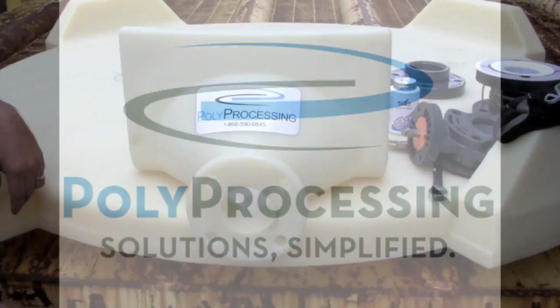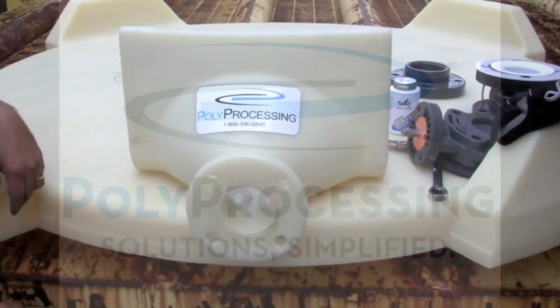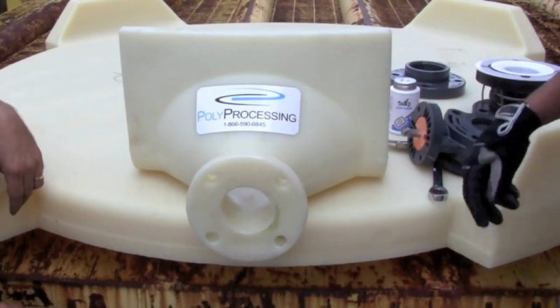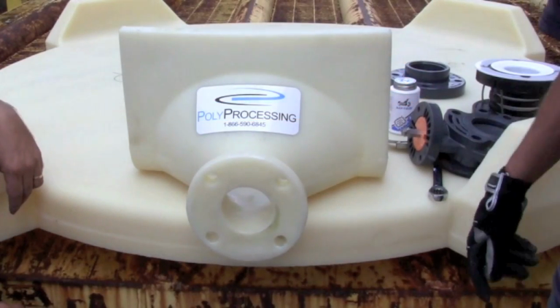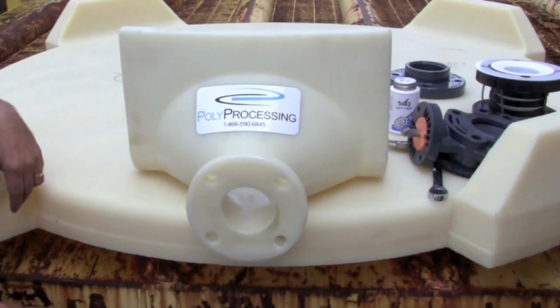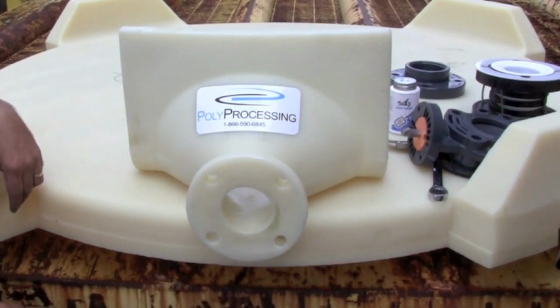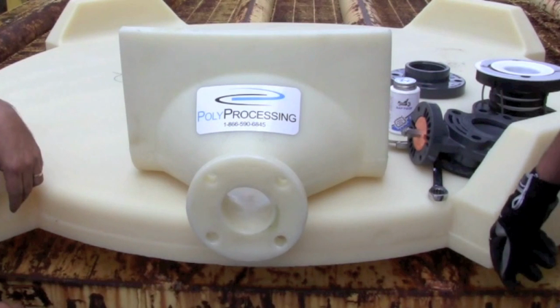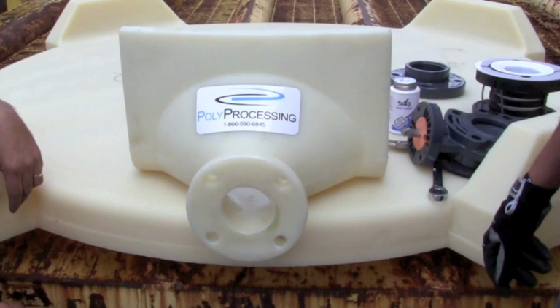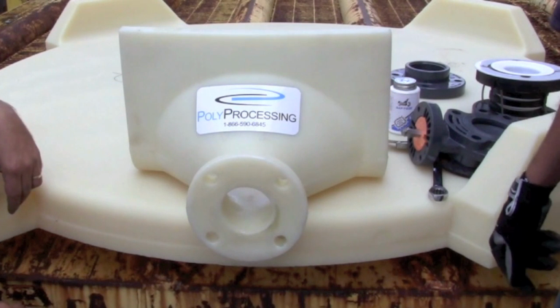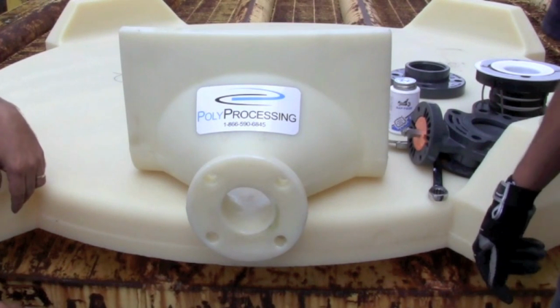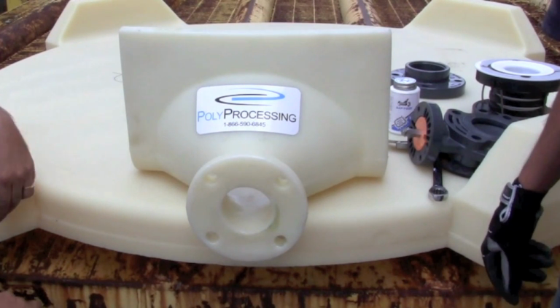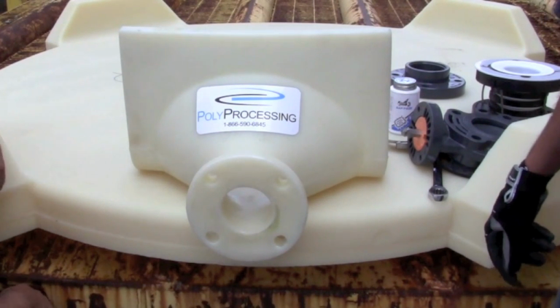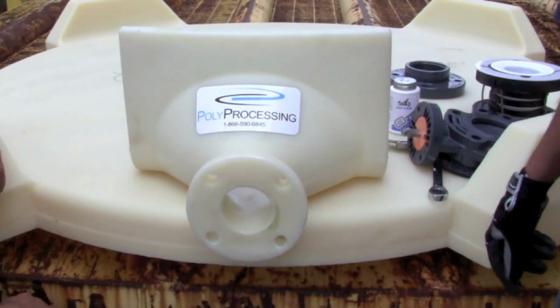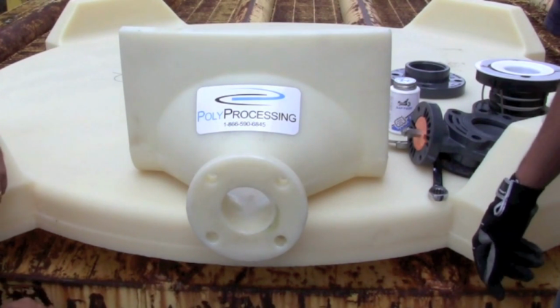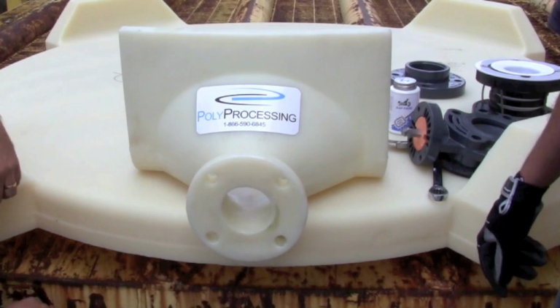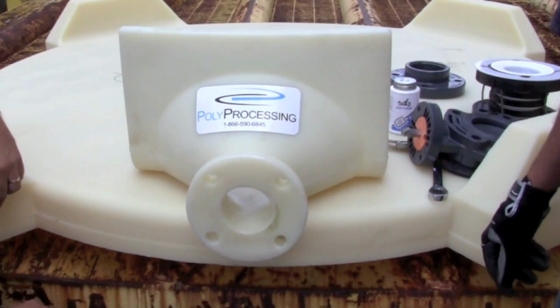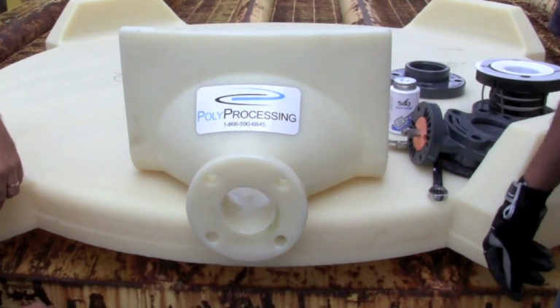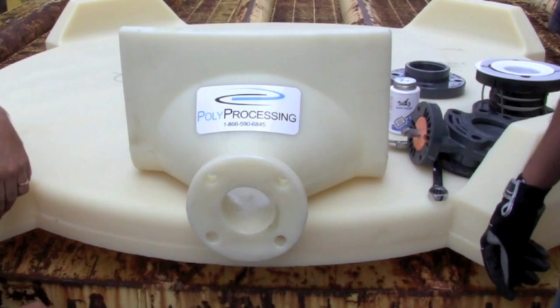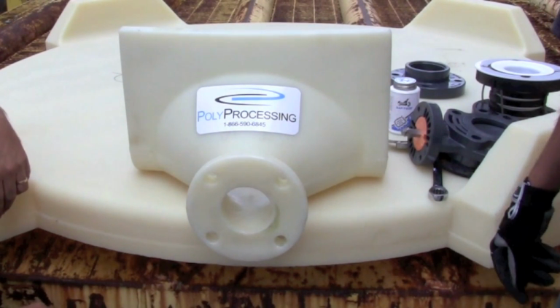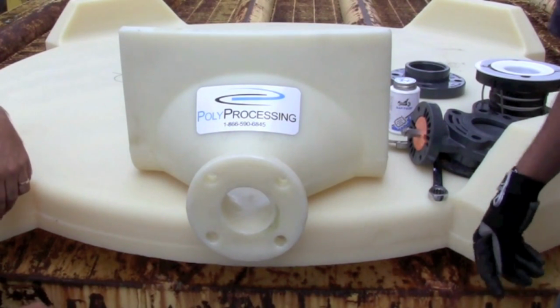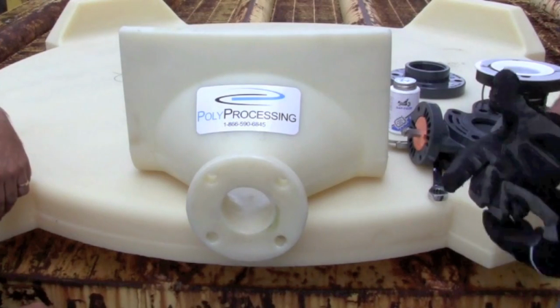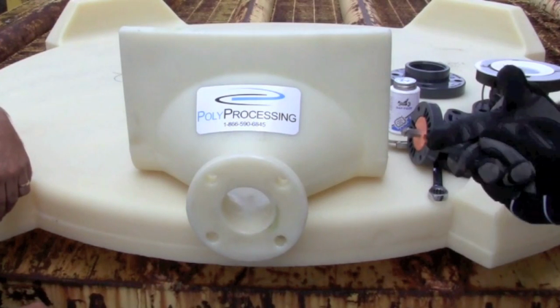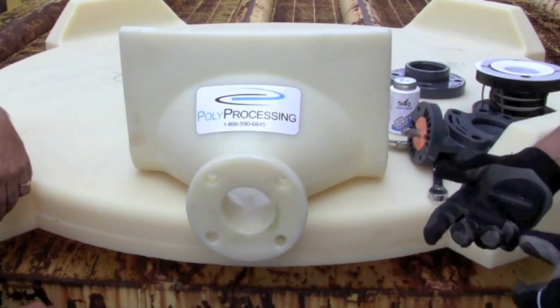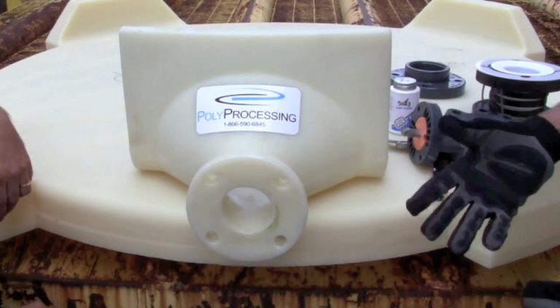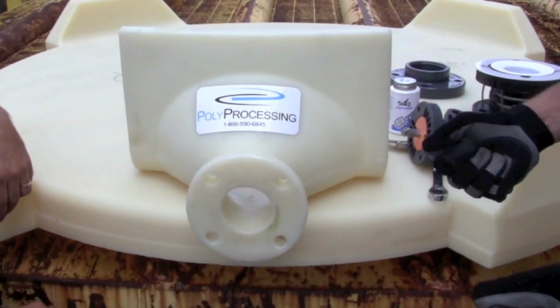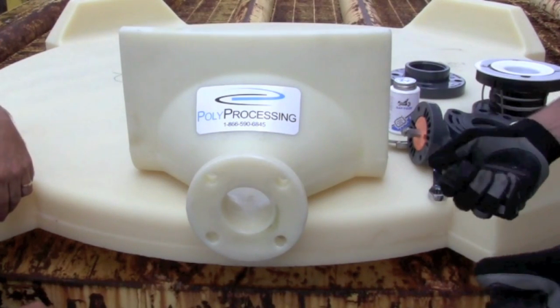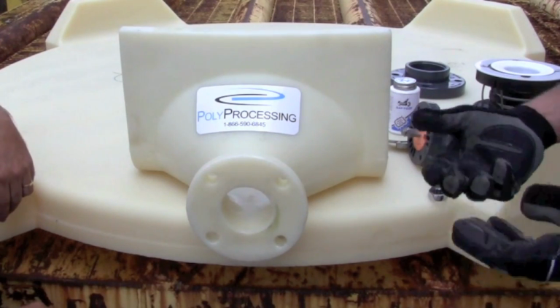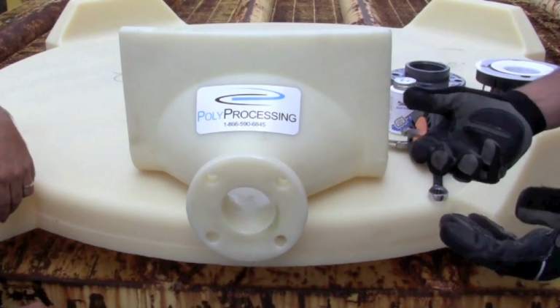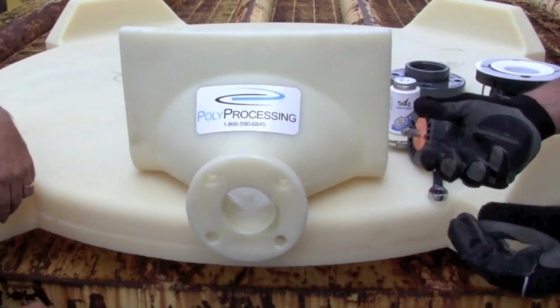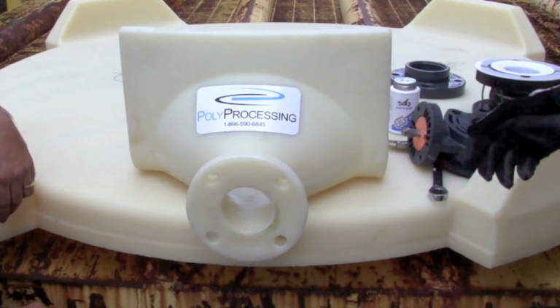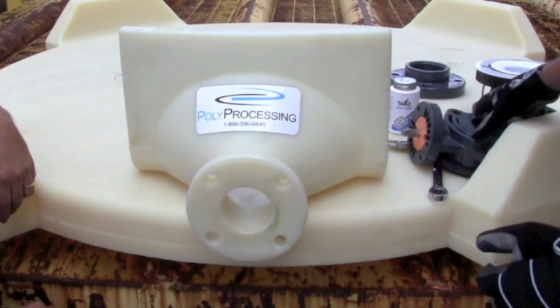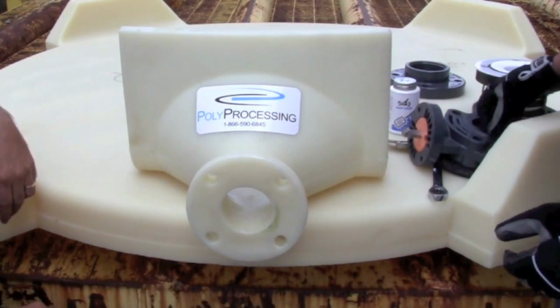When installing larger assemblies like a valve with a flex joint, it's often safer and more convenient to have an extra set of hands with you to hold things together and into place so that they don't fall.